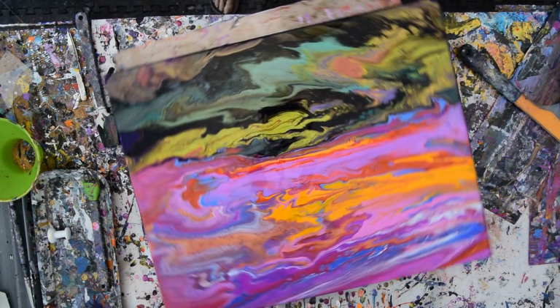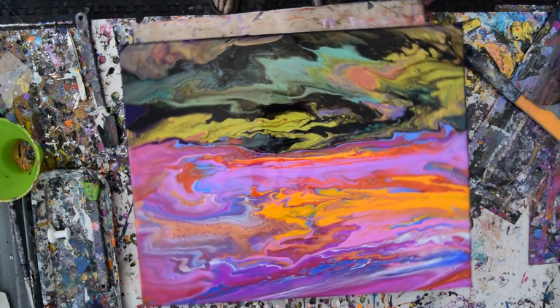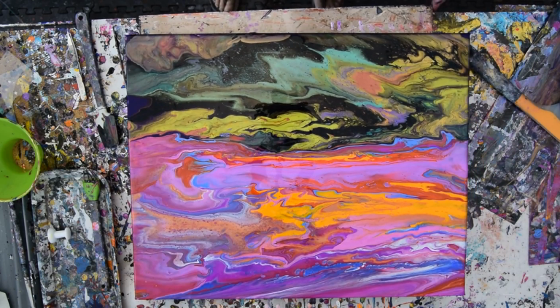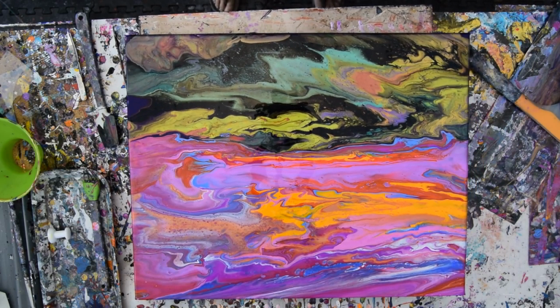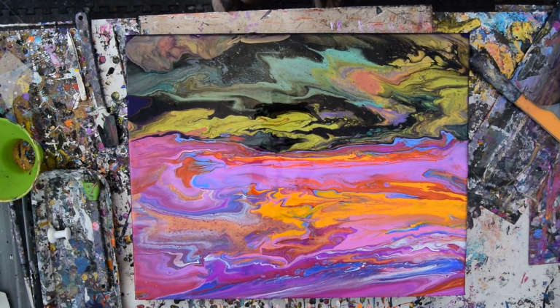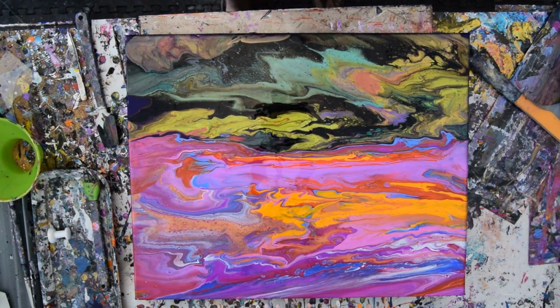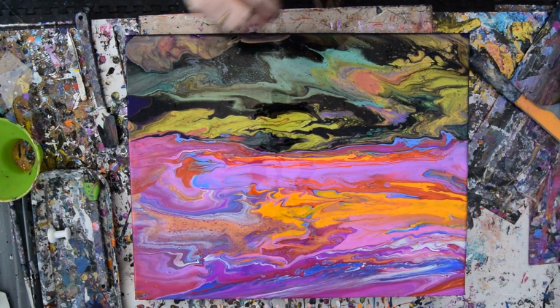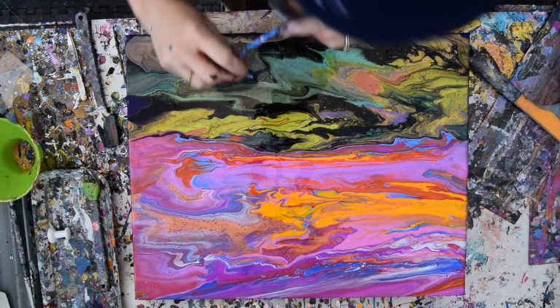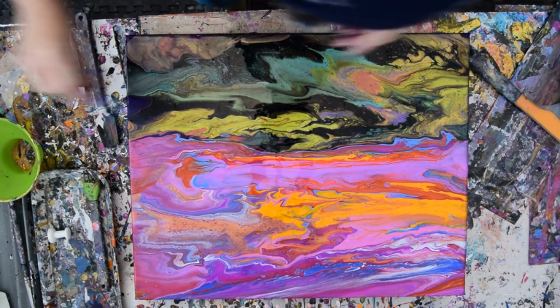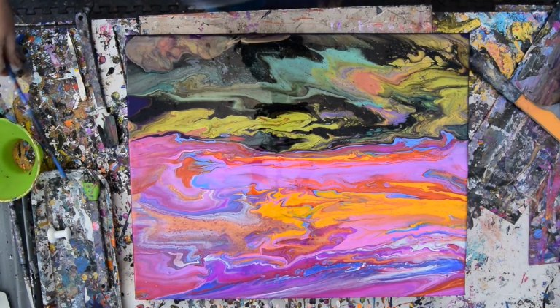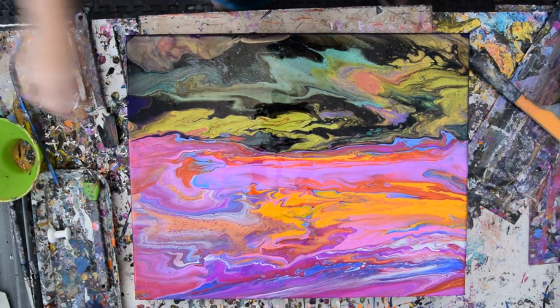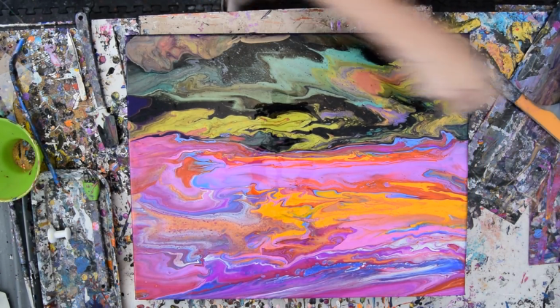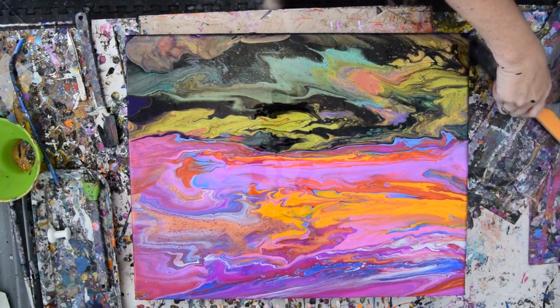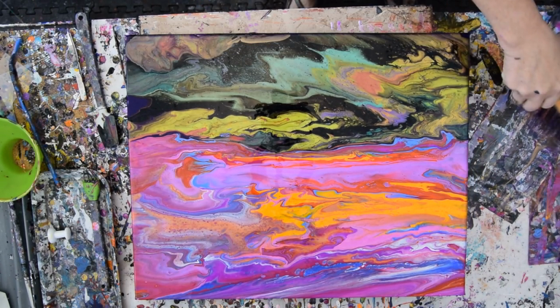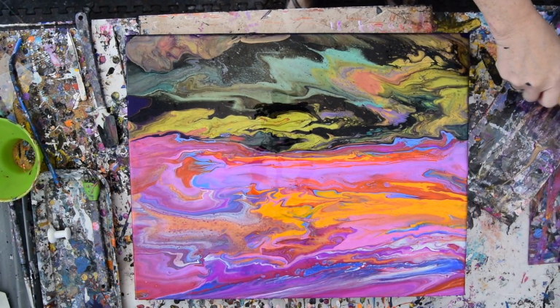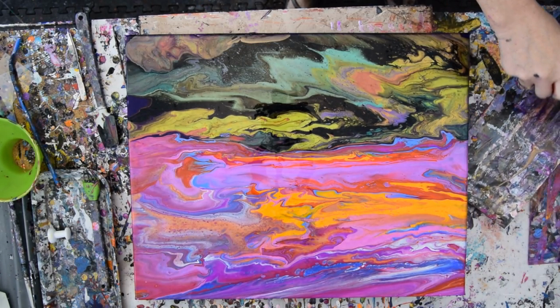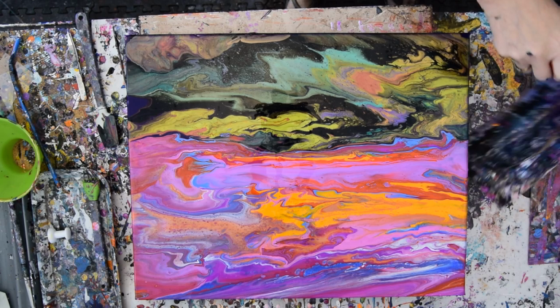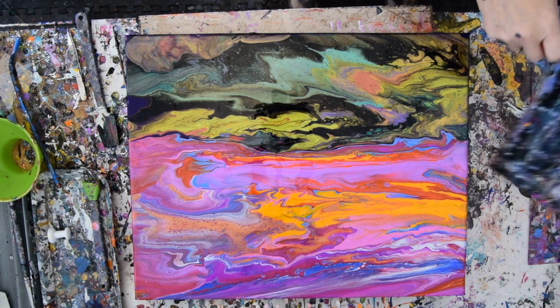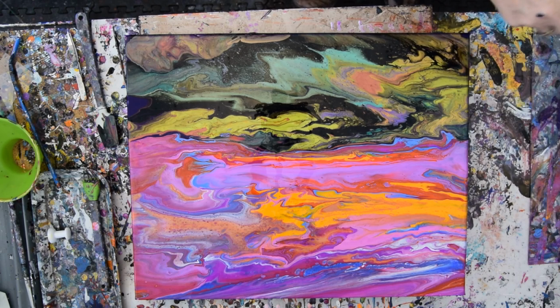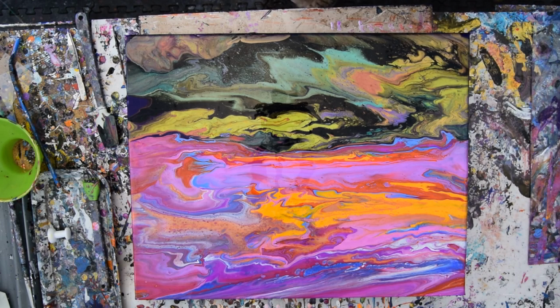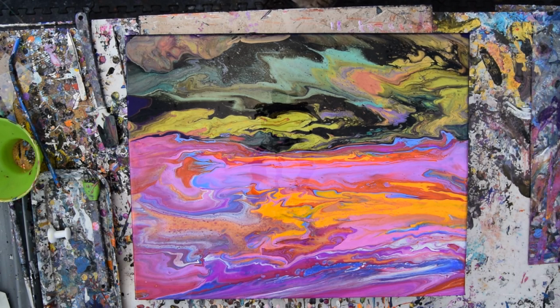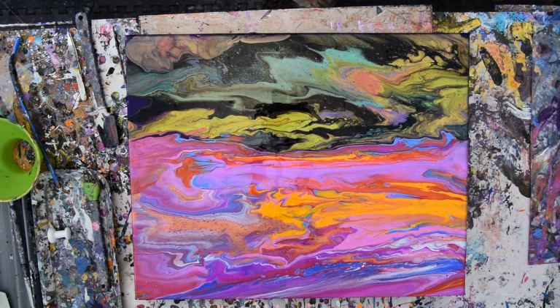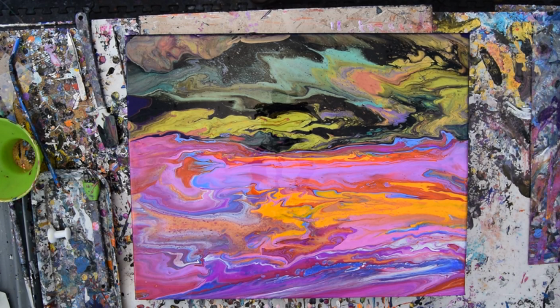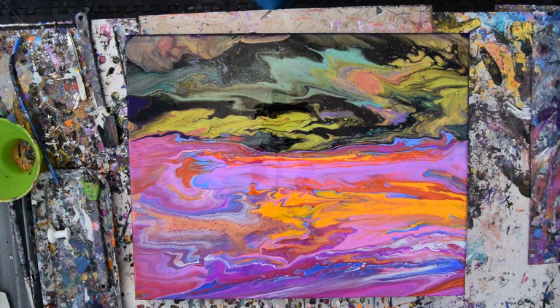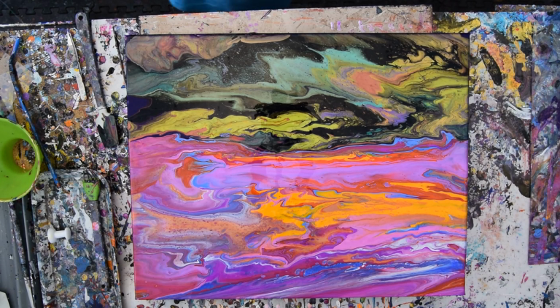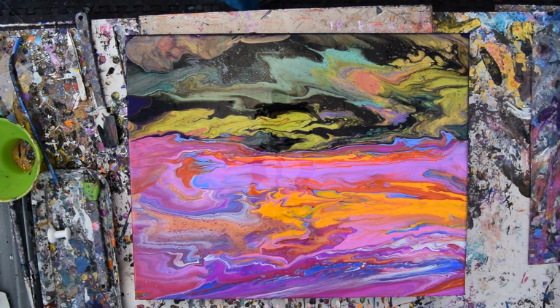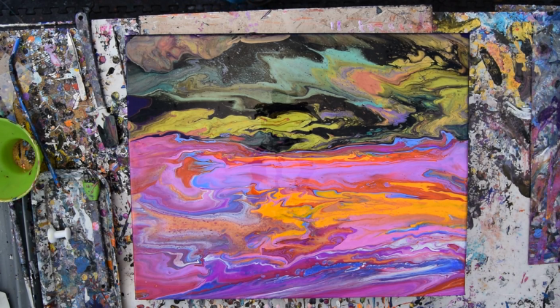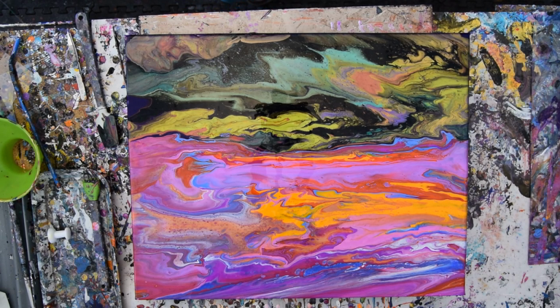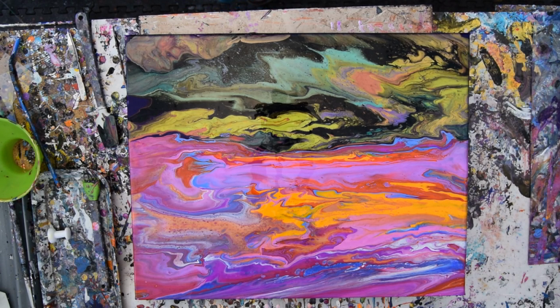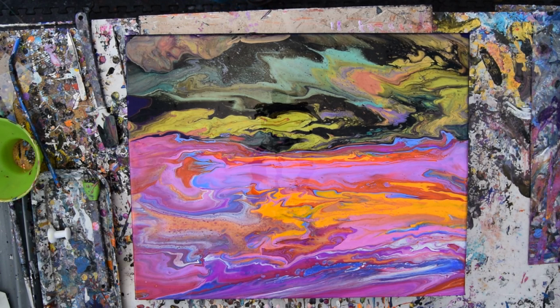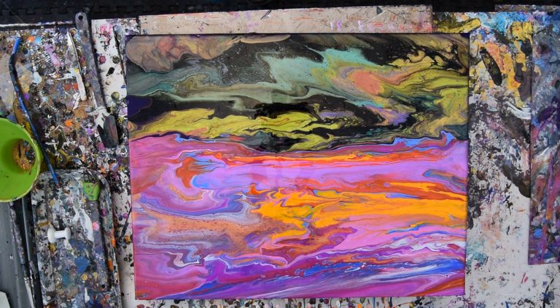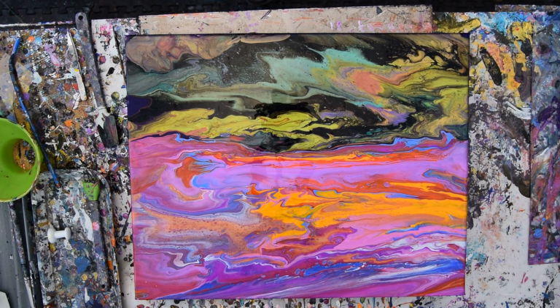I have no idea how much time might be left, but I'm going to put the rest of my paint... Oh — that's so bright. I've got it.